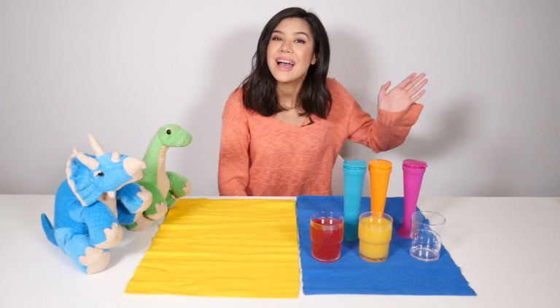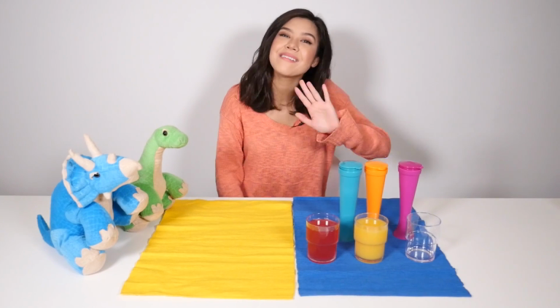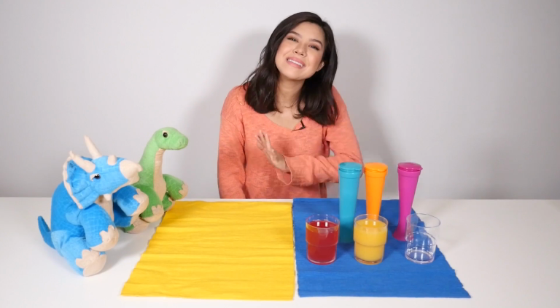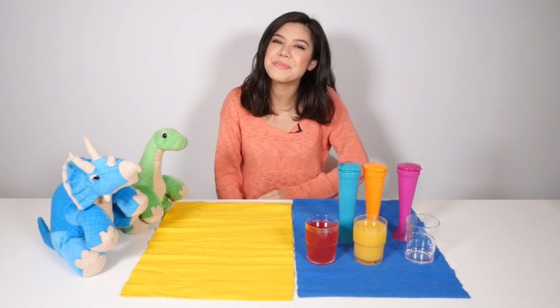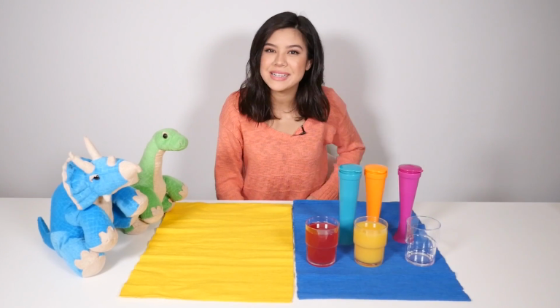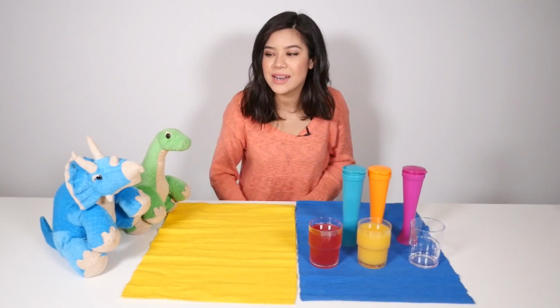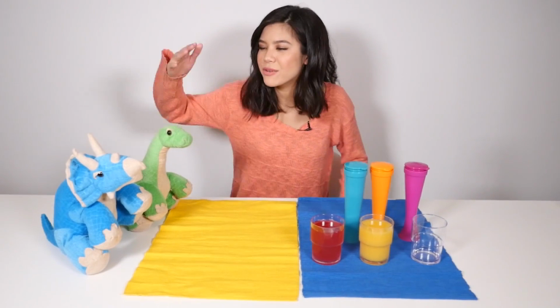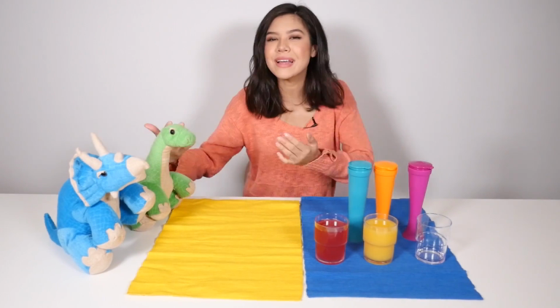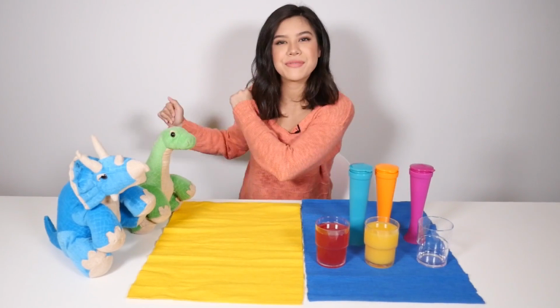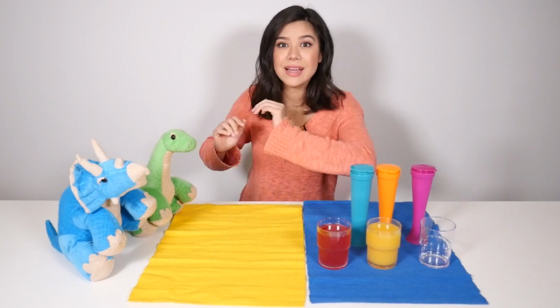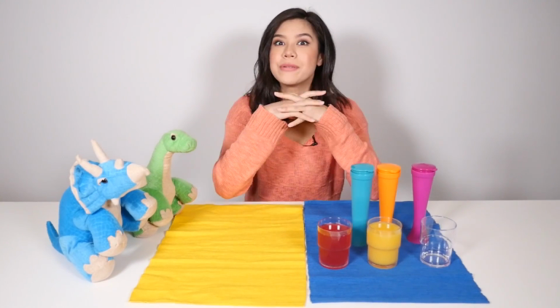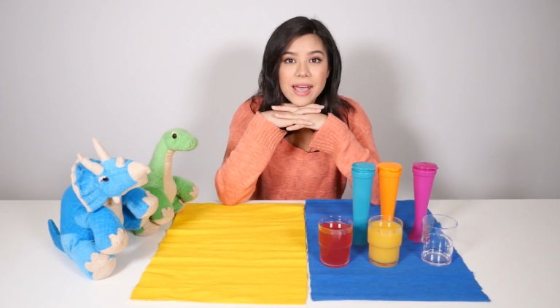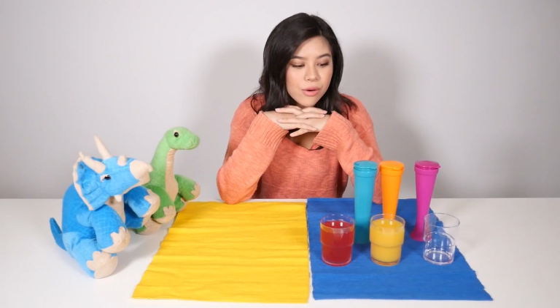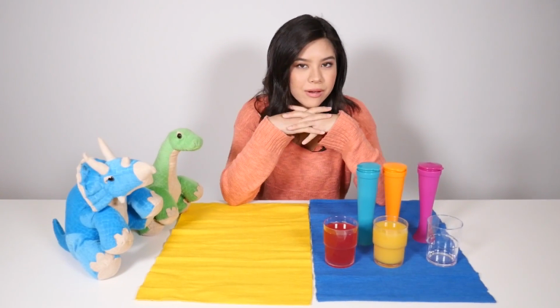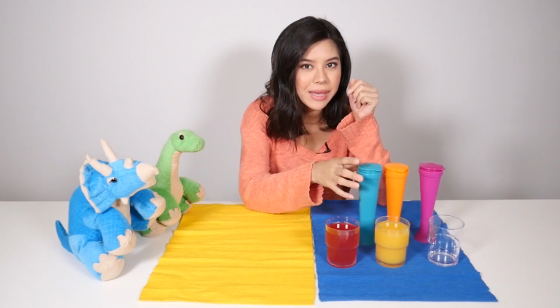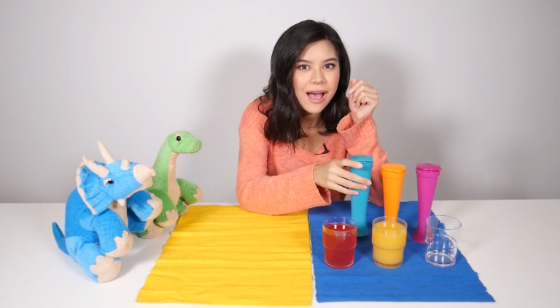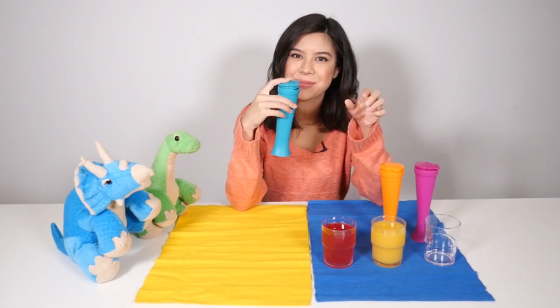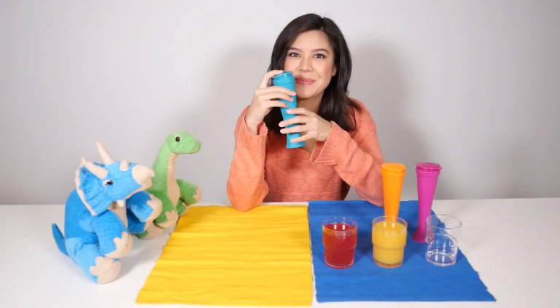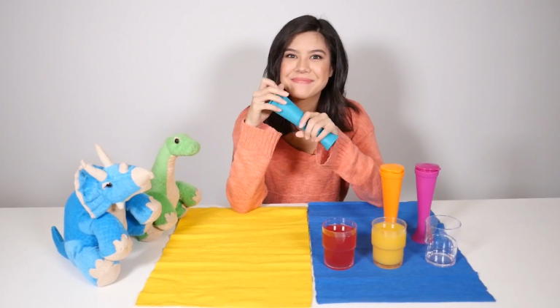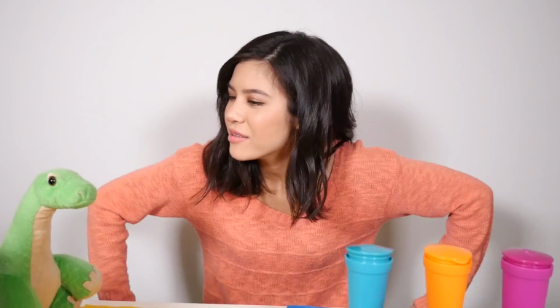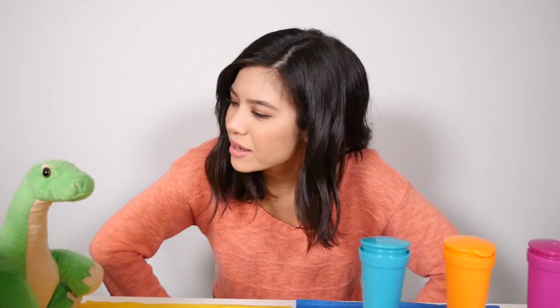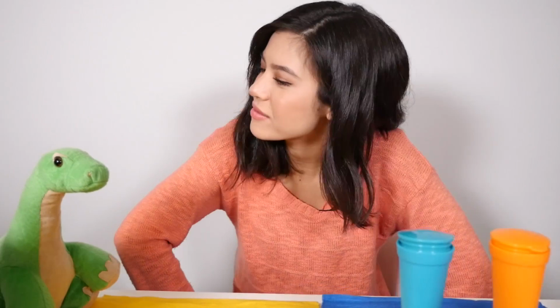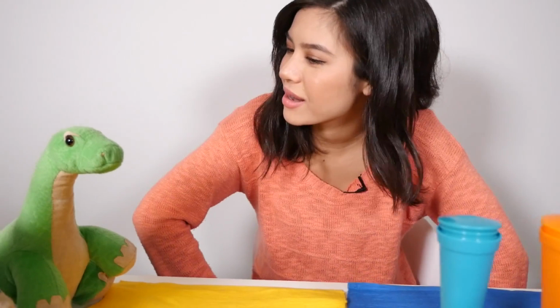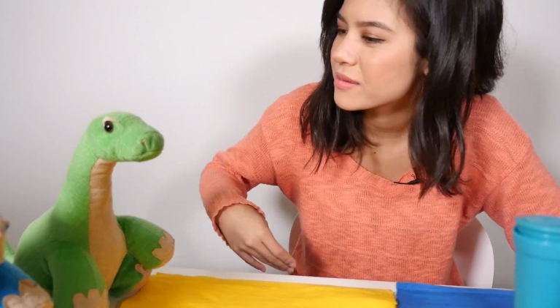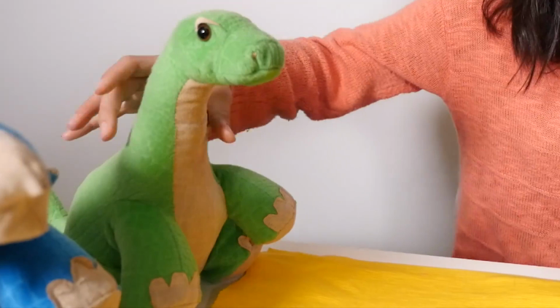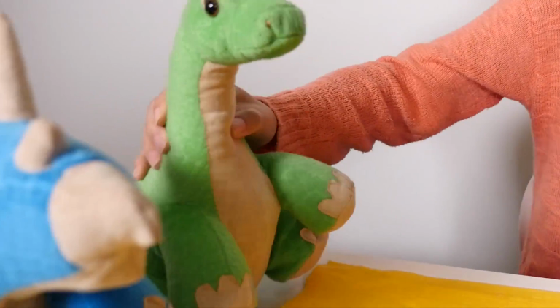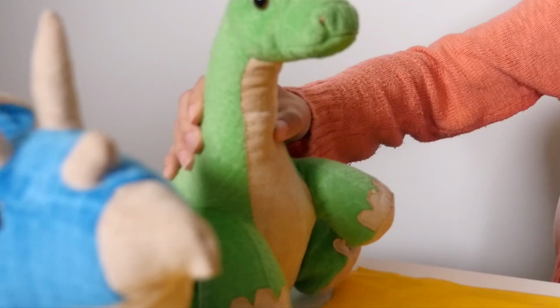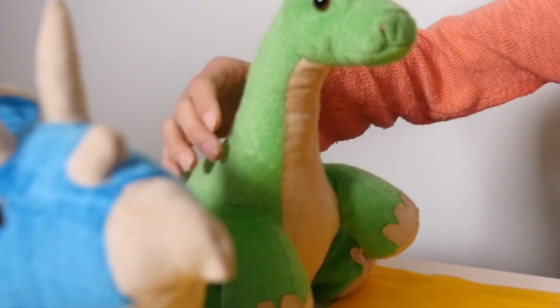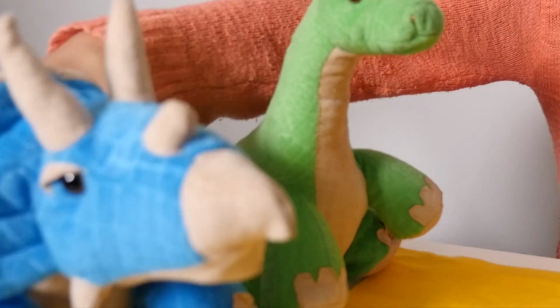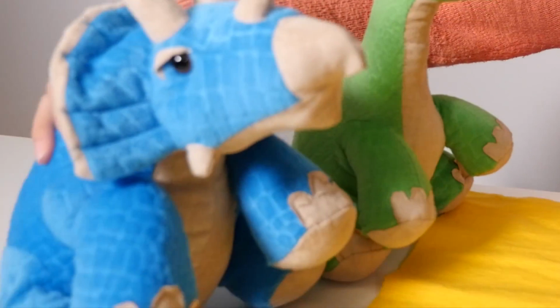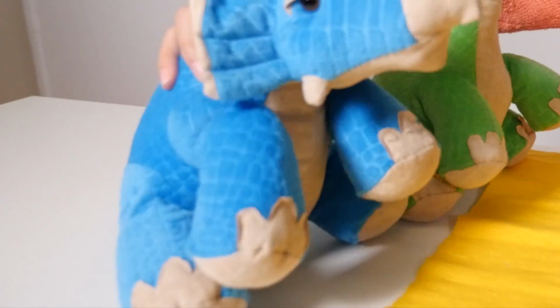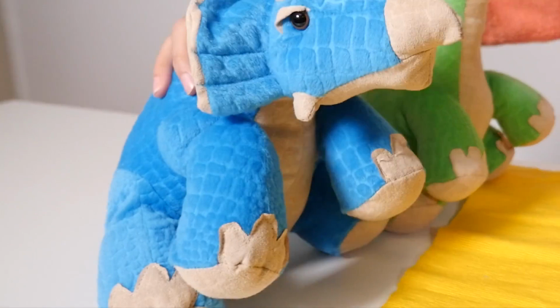Hello guys, I'm Brandy and I'm here with my dinosaur friends, and today we are going to be making ice pops. So what kind of flavors do you guys want? I want fruit punch. Oh, I want orange.